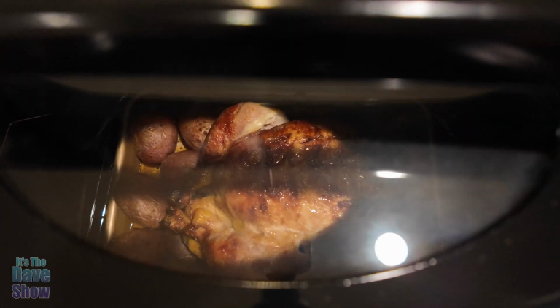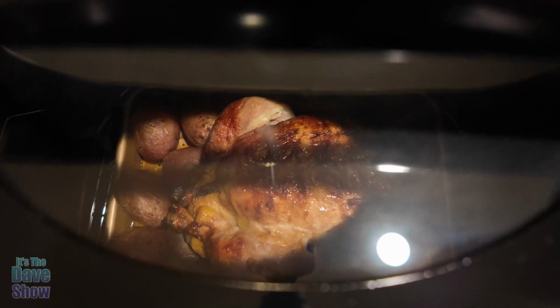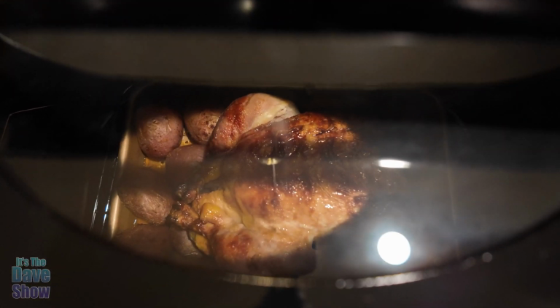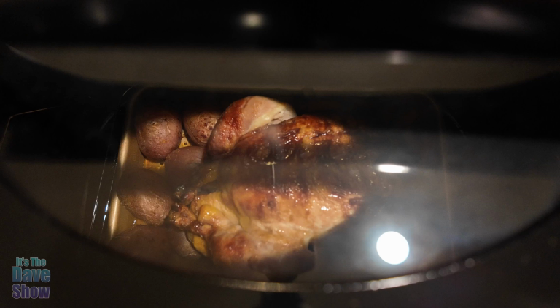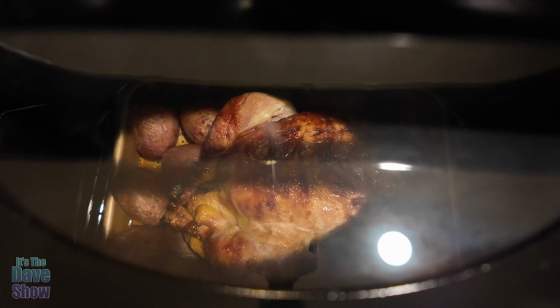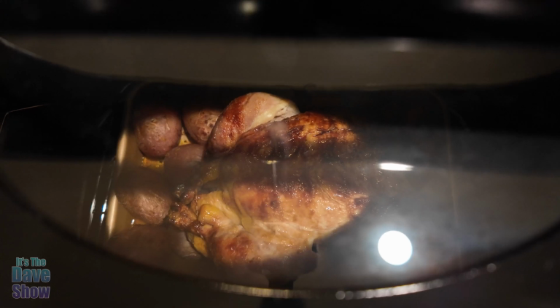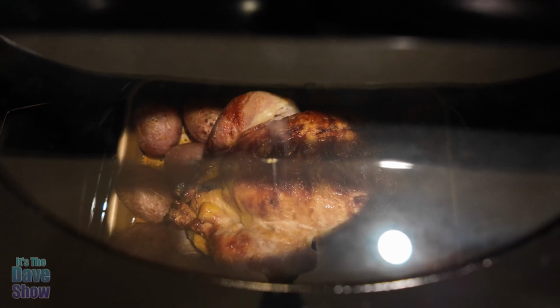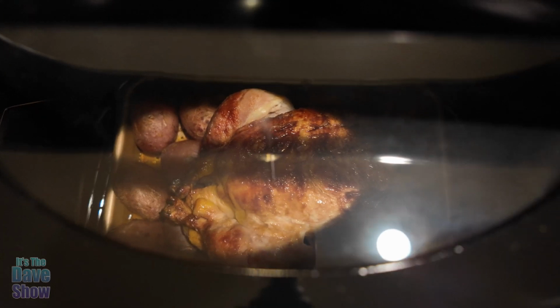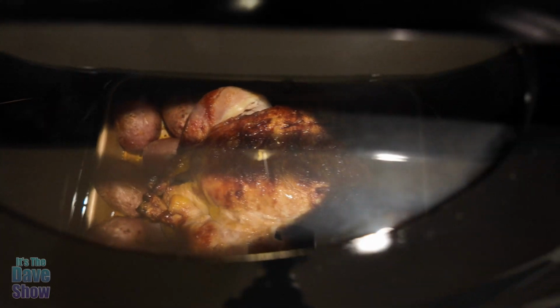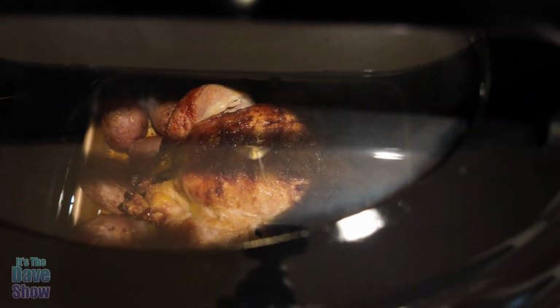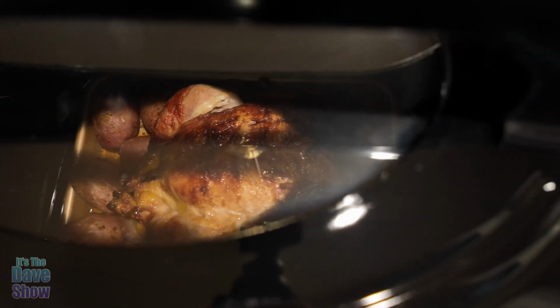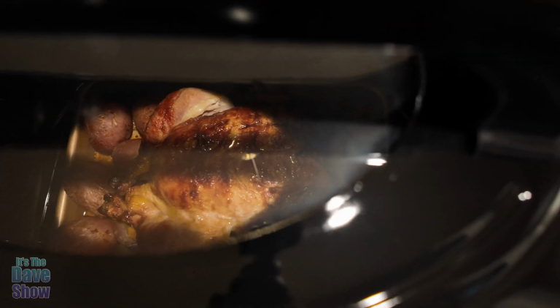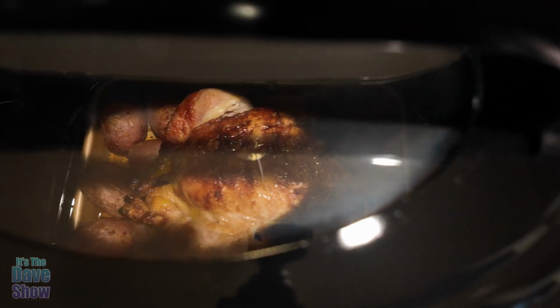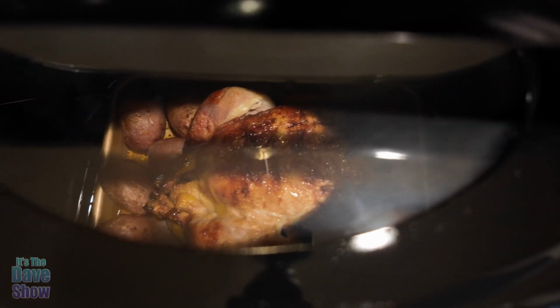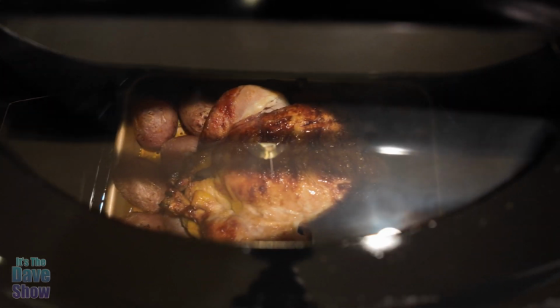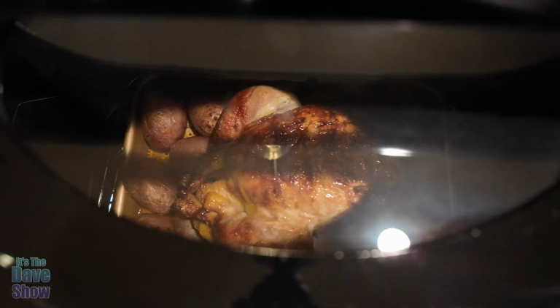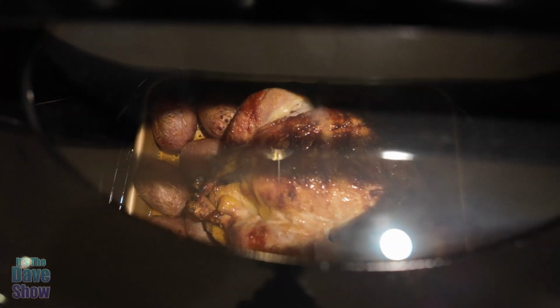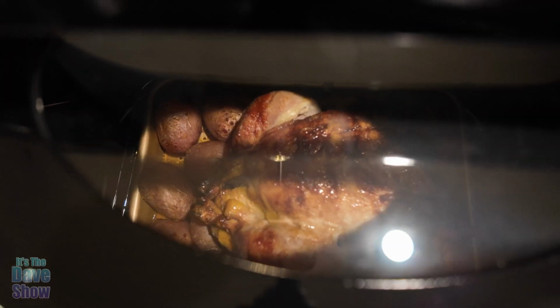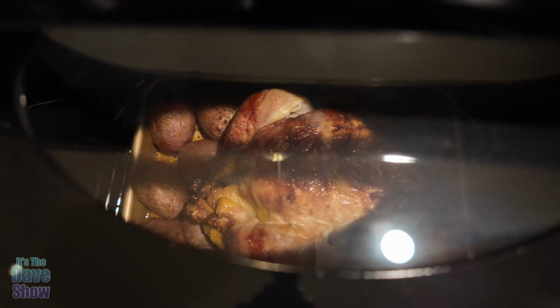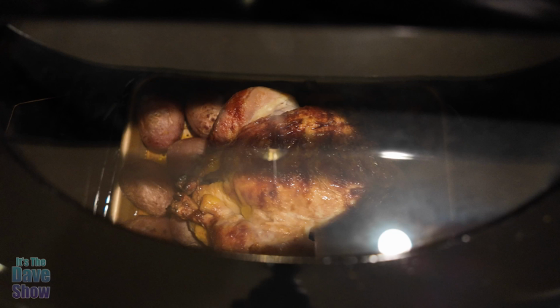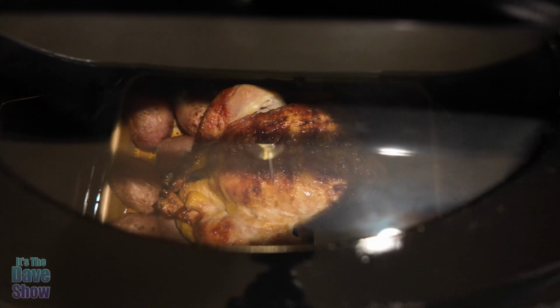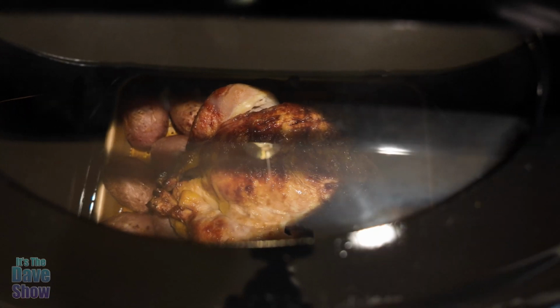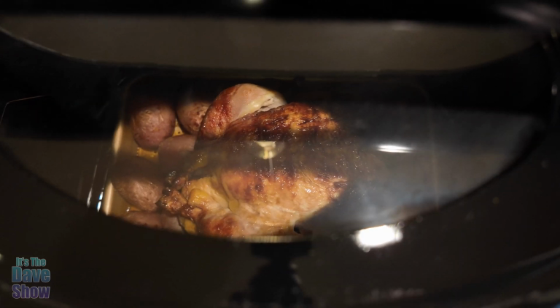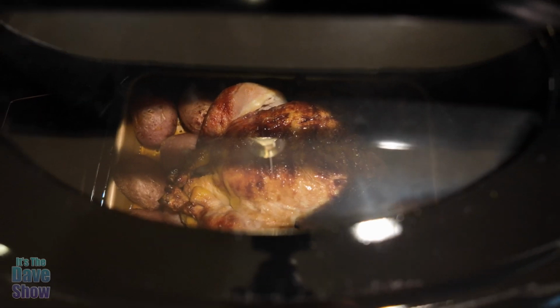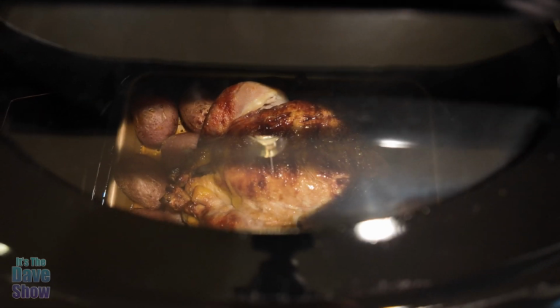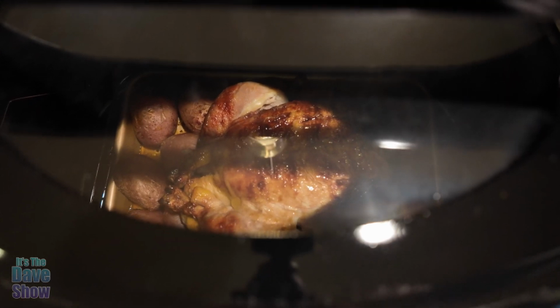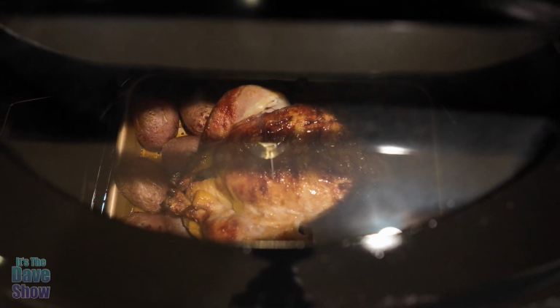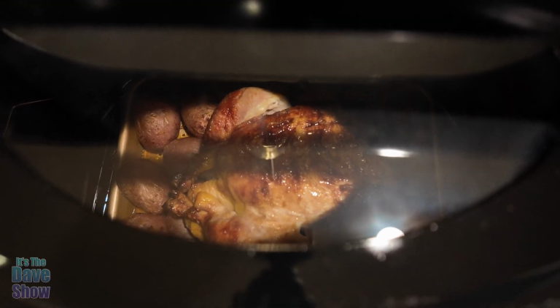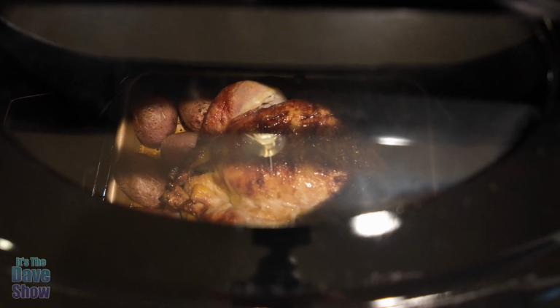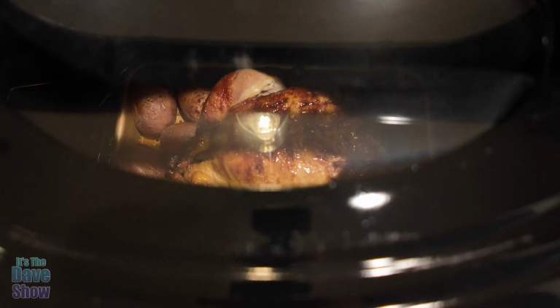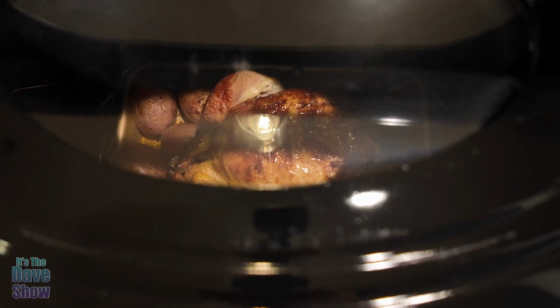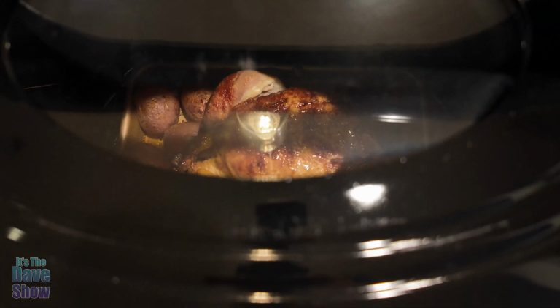It does have a see-through window so you can actually see what's going on in there and watch your food cooking, which is cool. Not a lot of these roasters have this, so it's a pretty nice option.